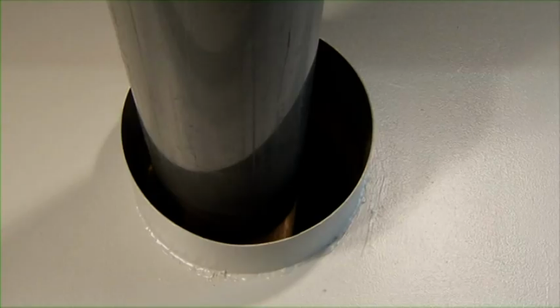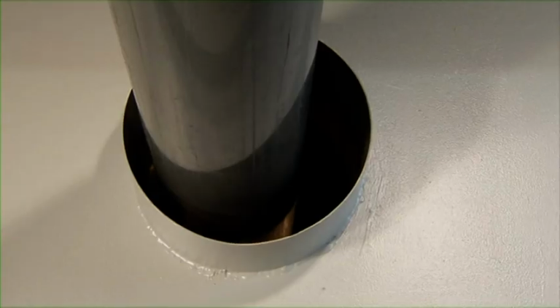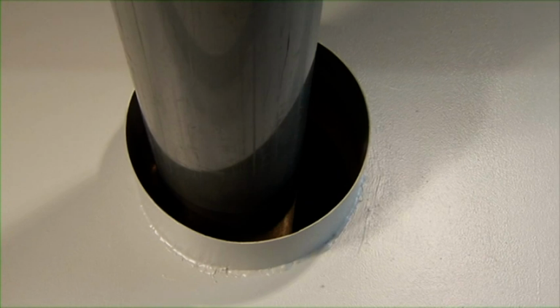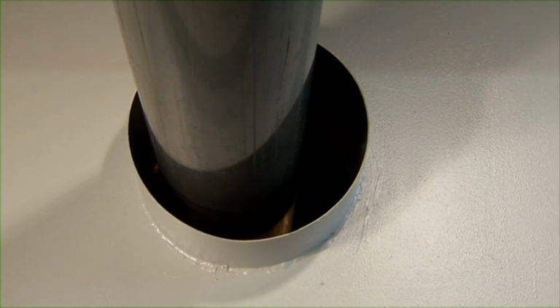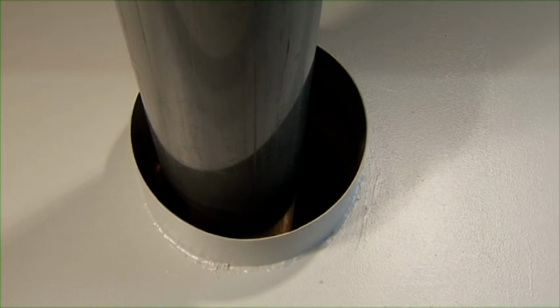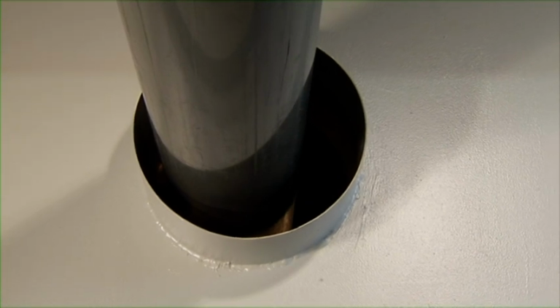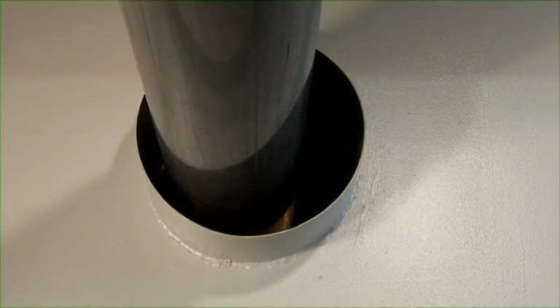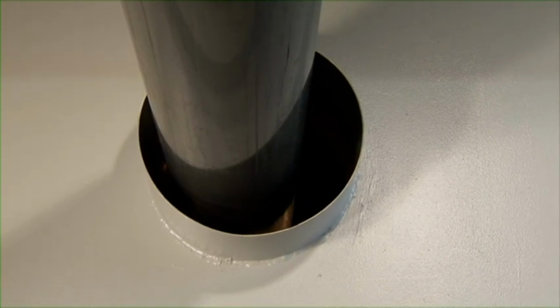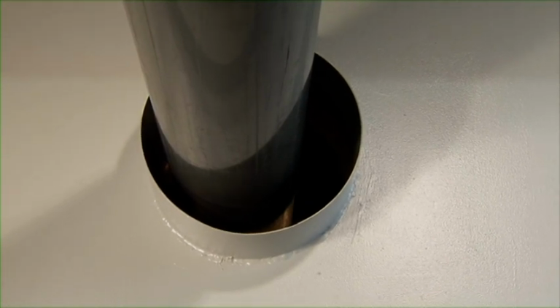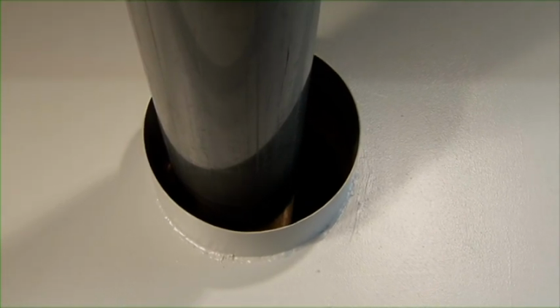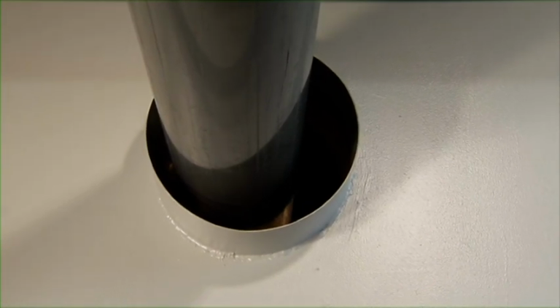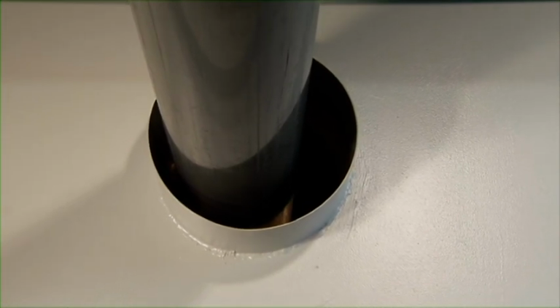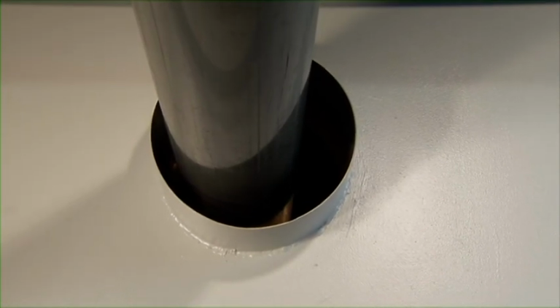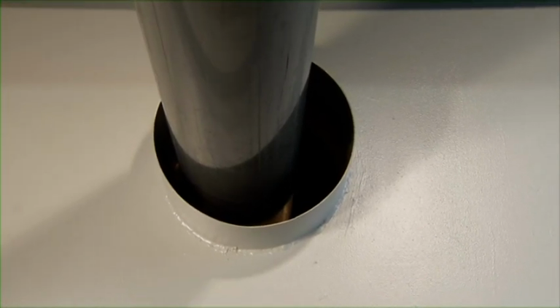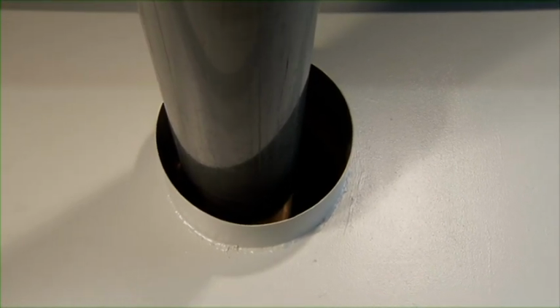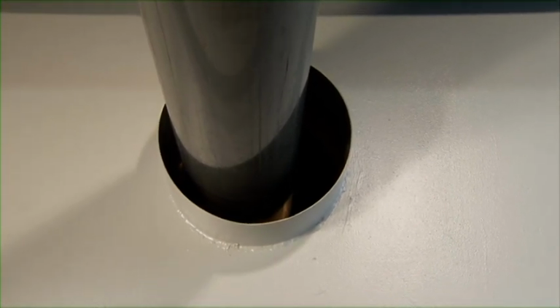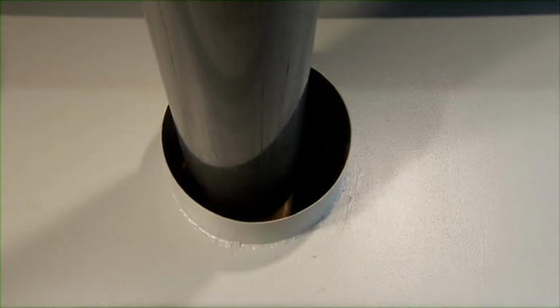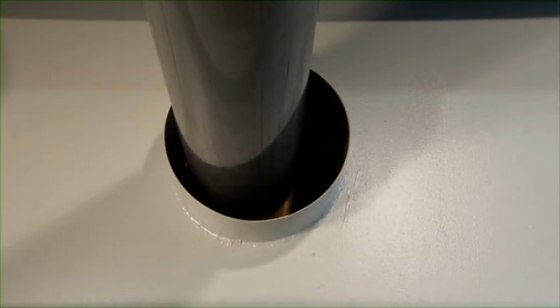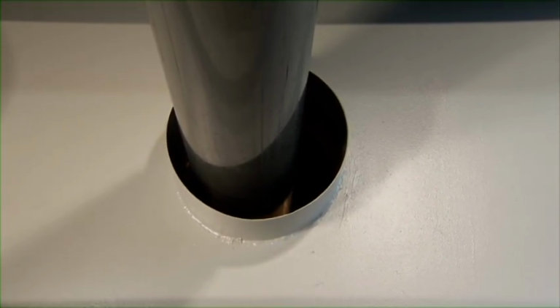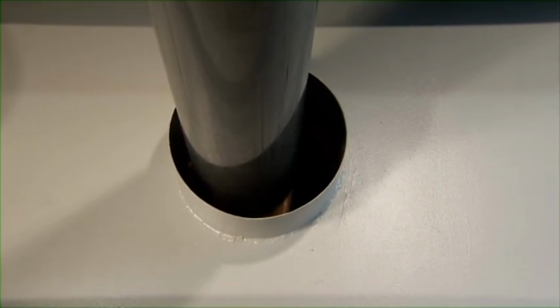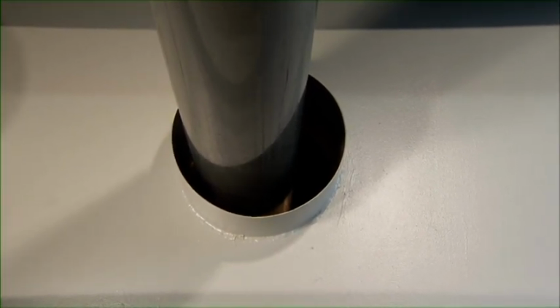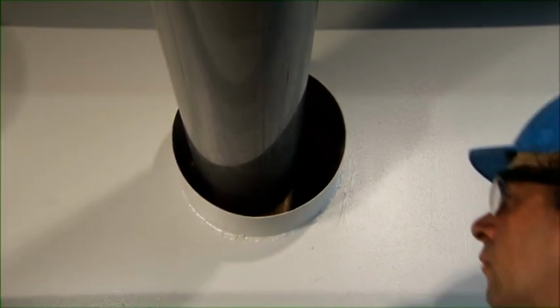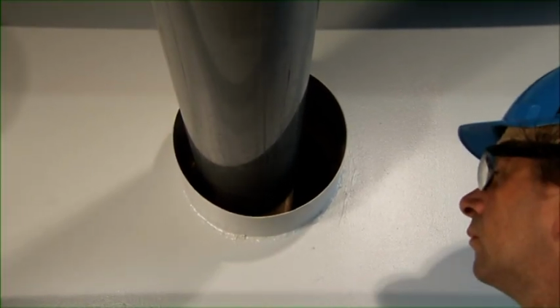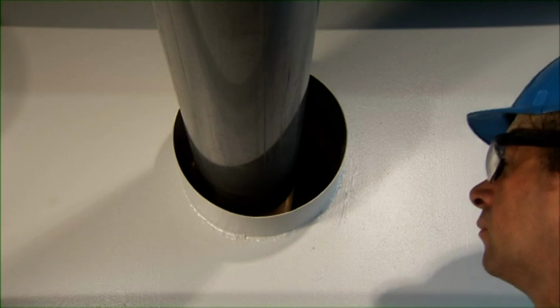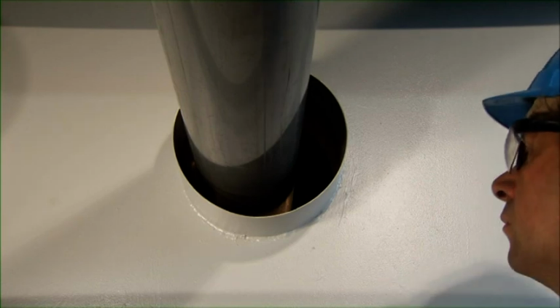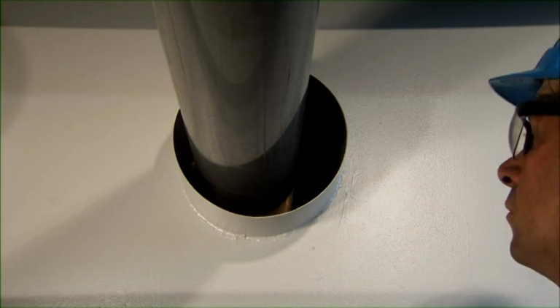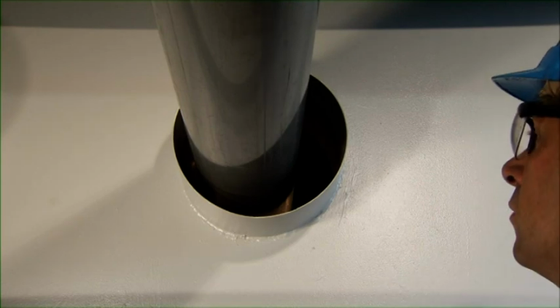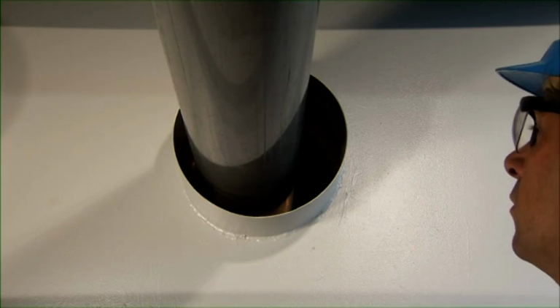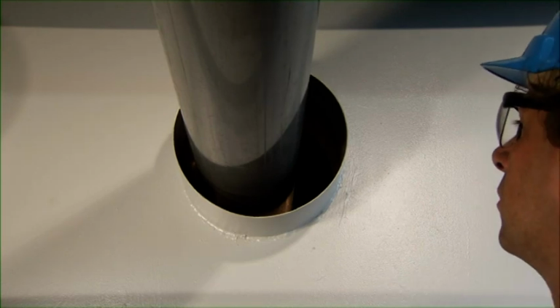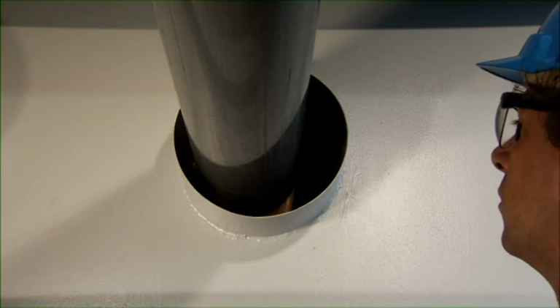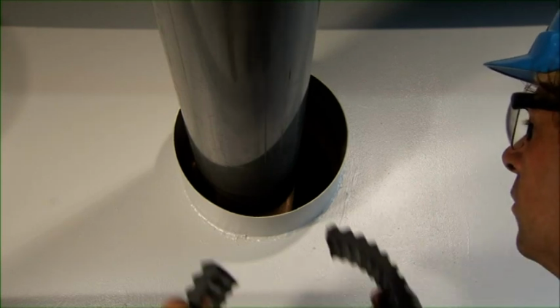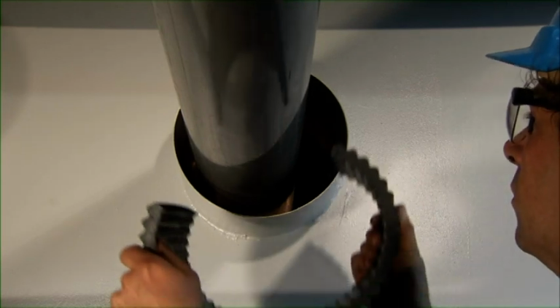Before starting with the installation, clean the walls of the conduit thoroughly and remove any dirt and rust.